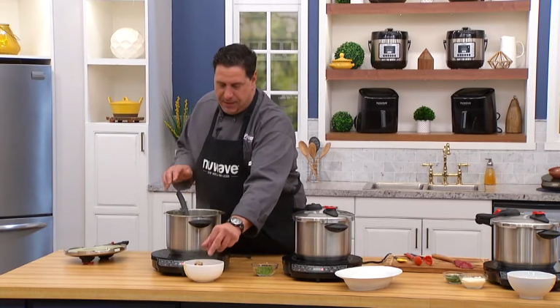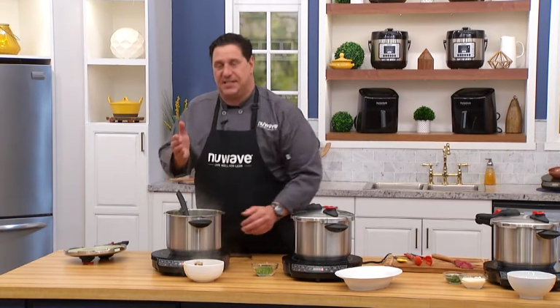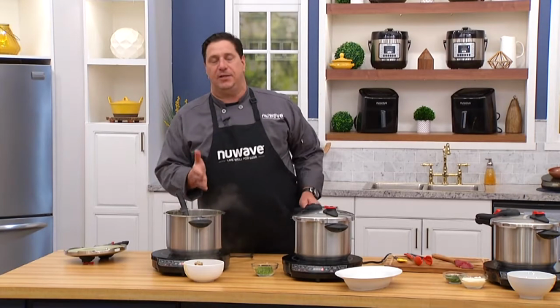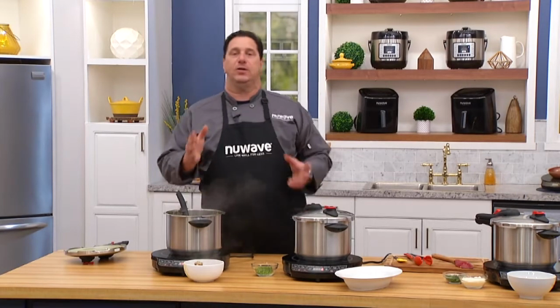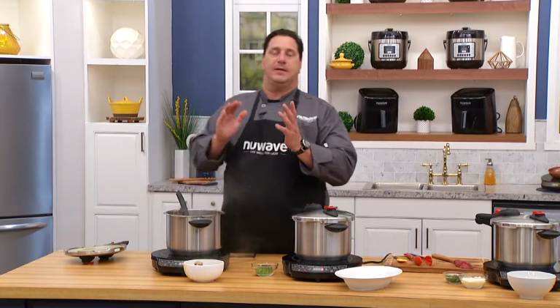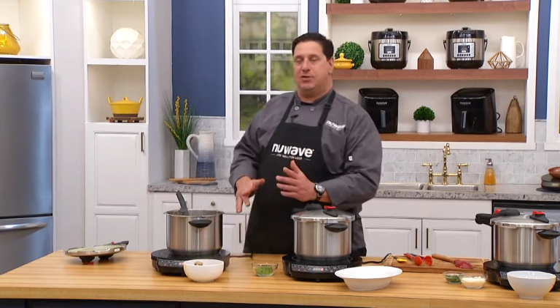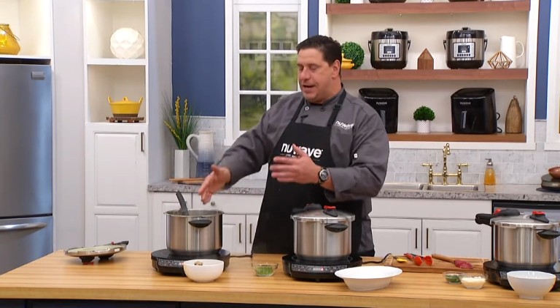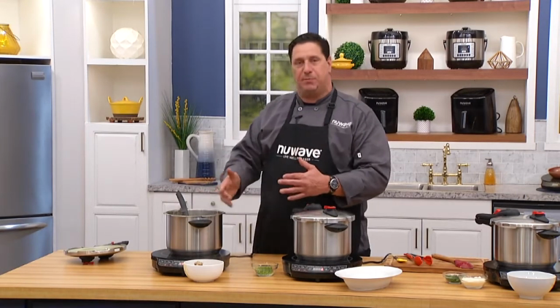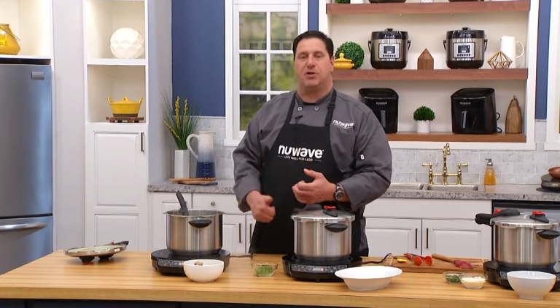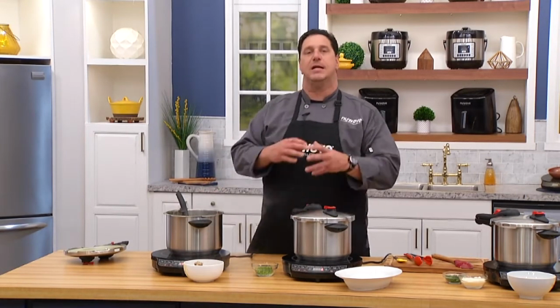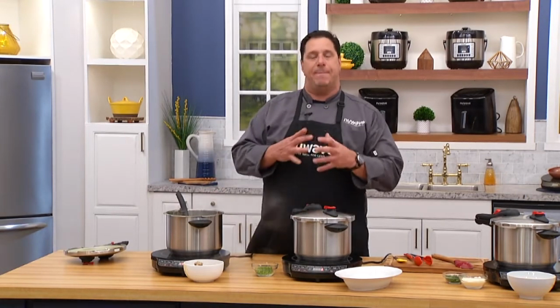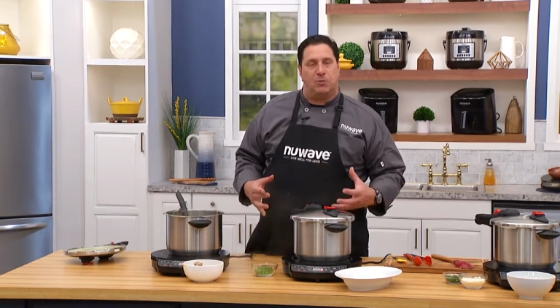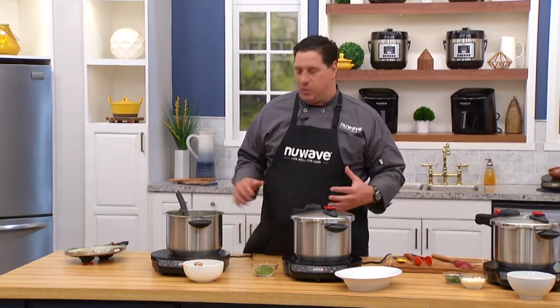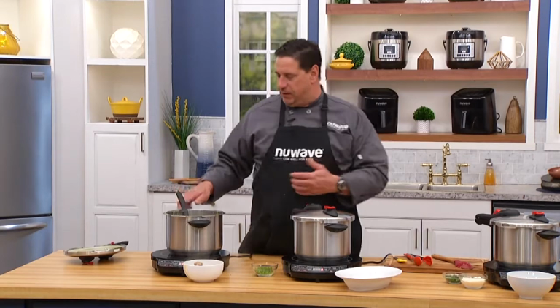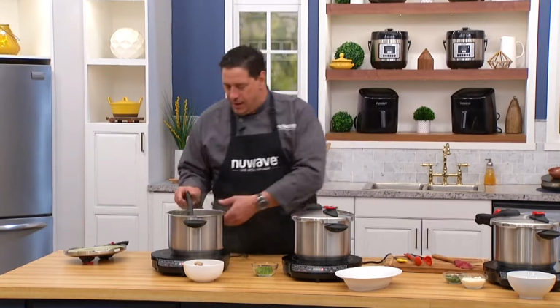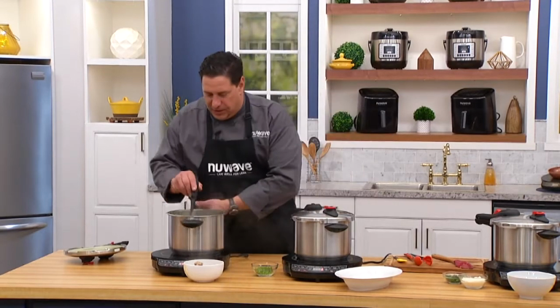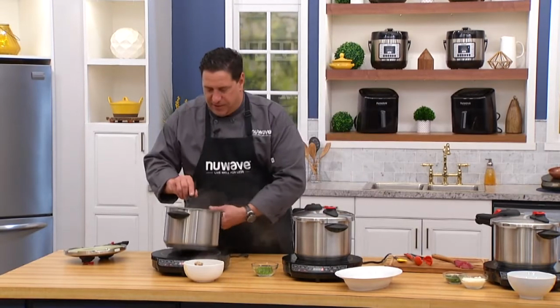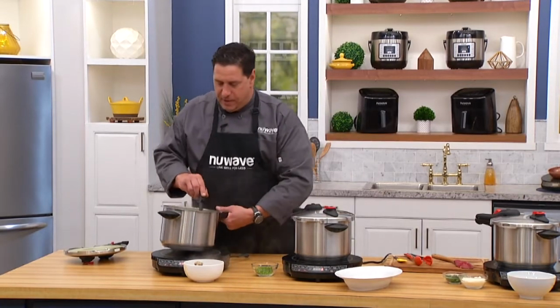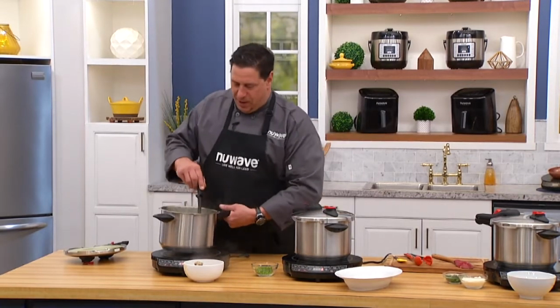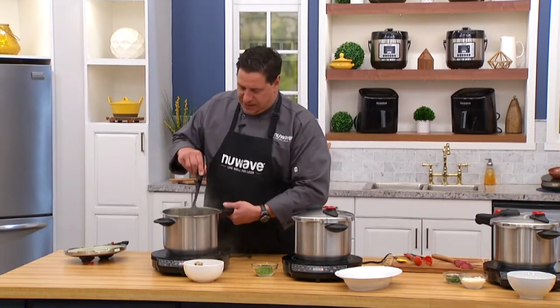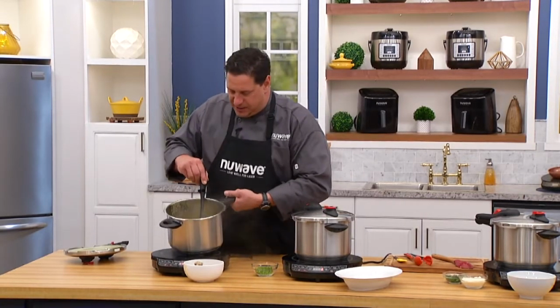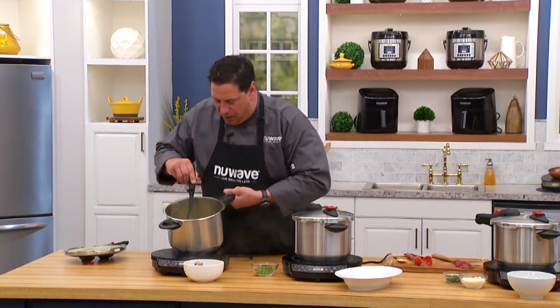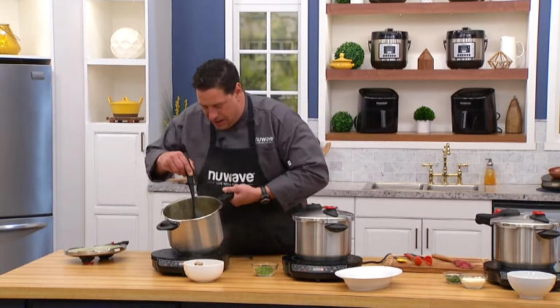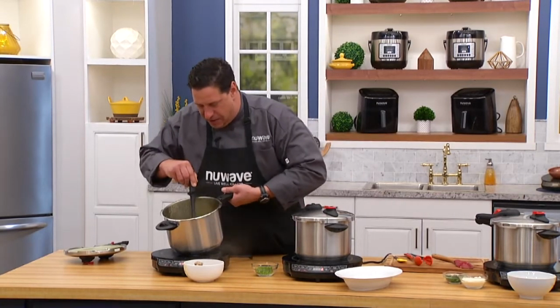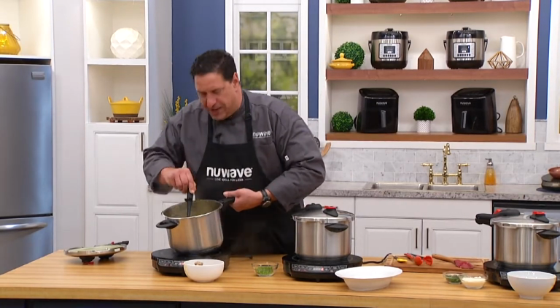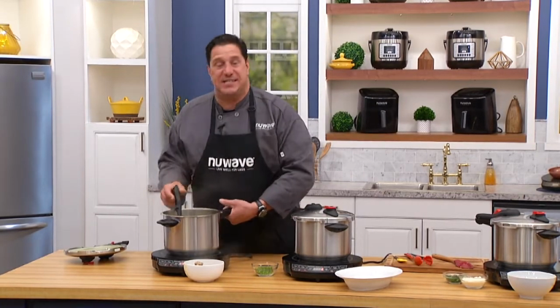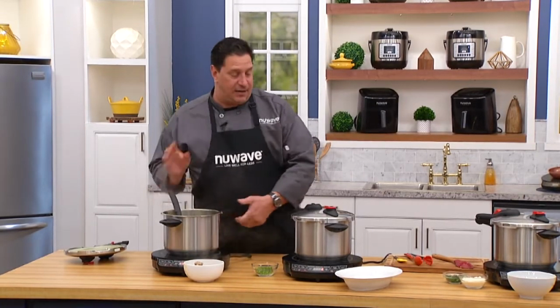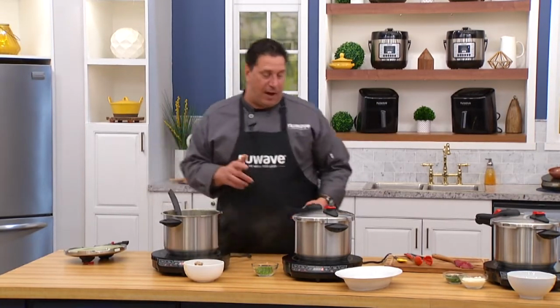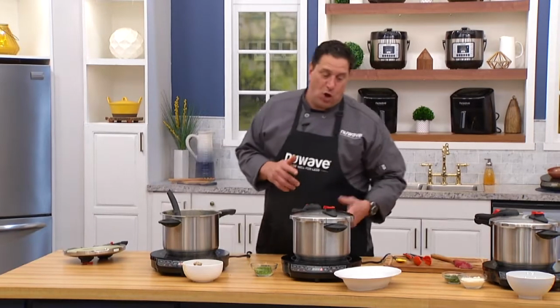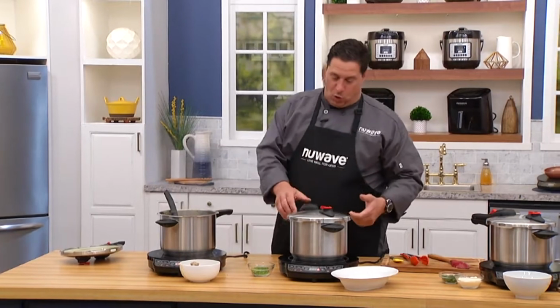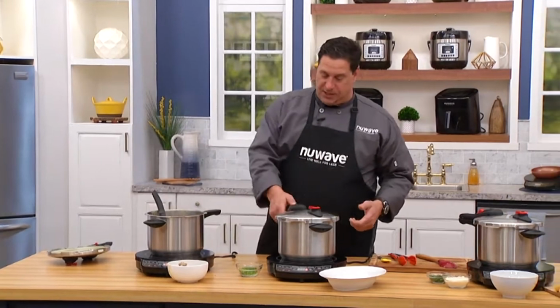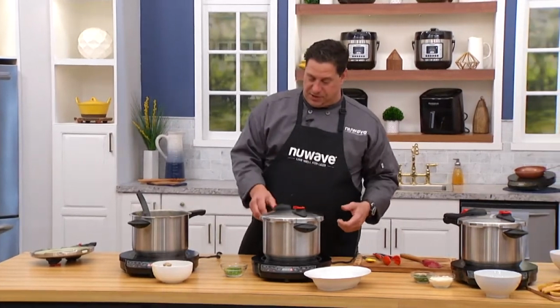It's the stainless steel that we engineered in these pressure cookers that makes them cook so evenly. And look at this — even. Nothing is sticking to the bottom. Good quality stainless steel.